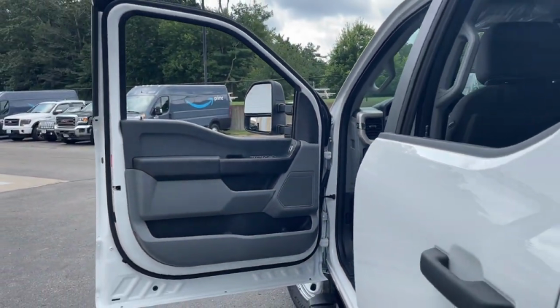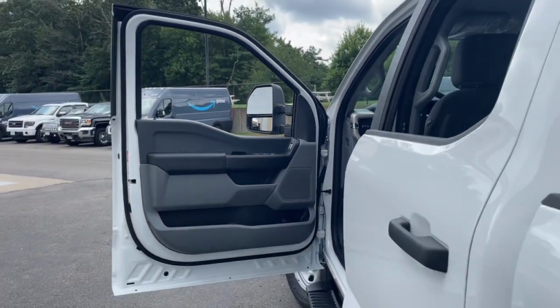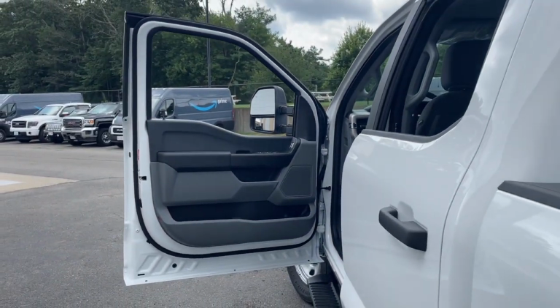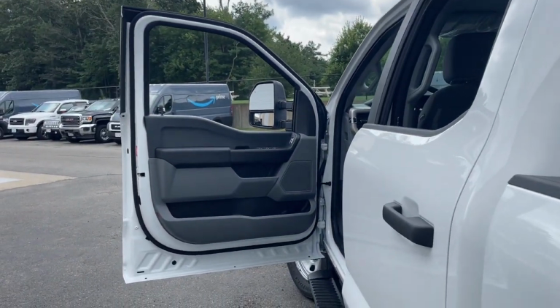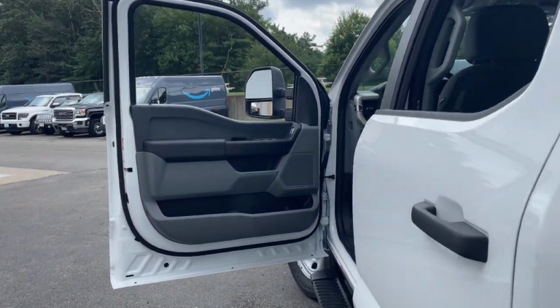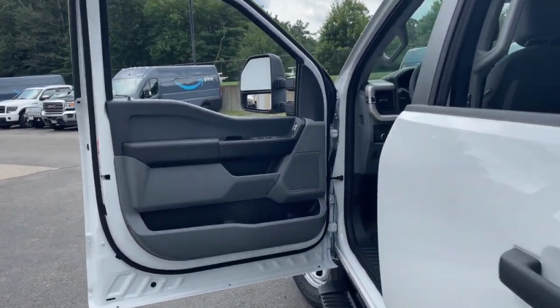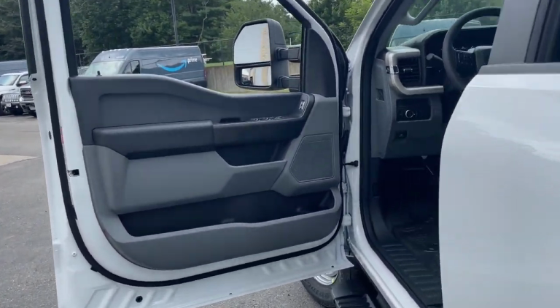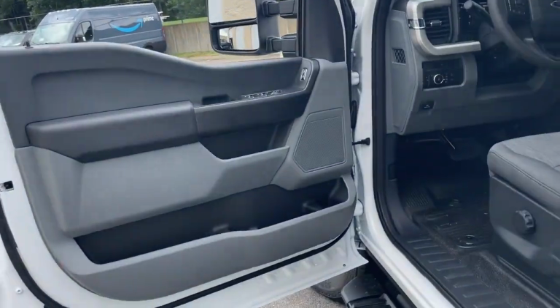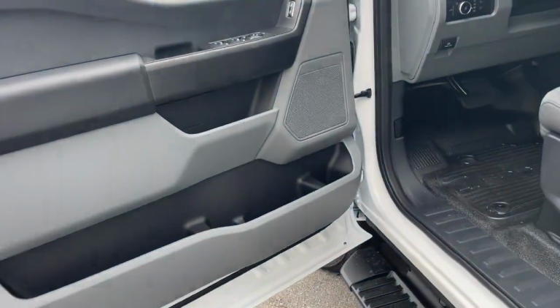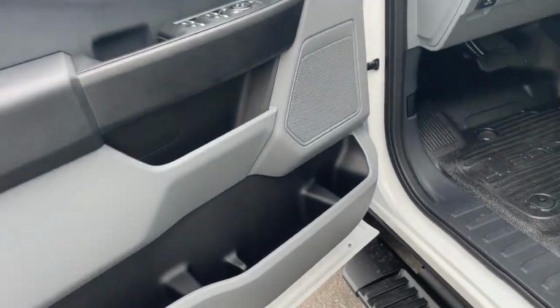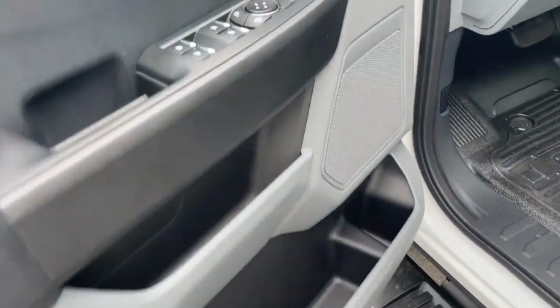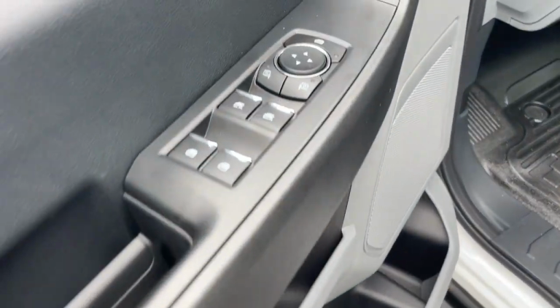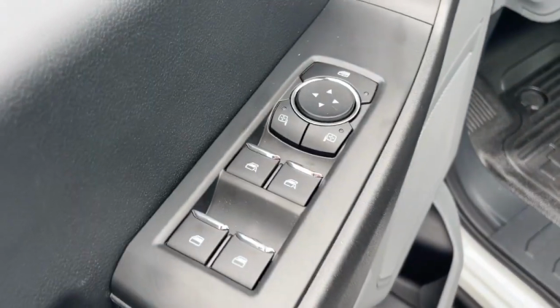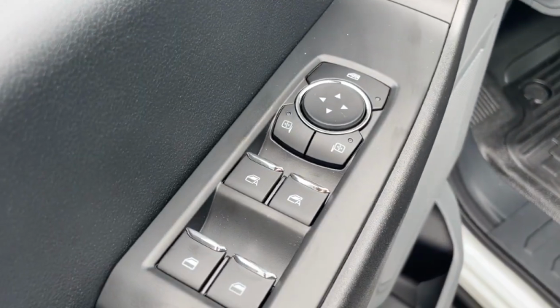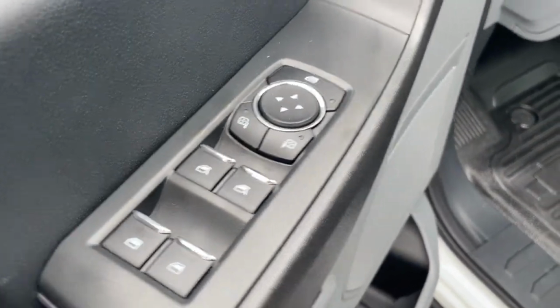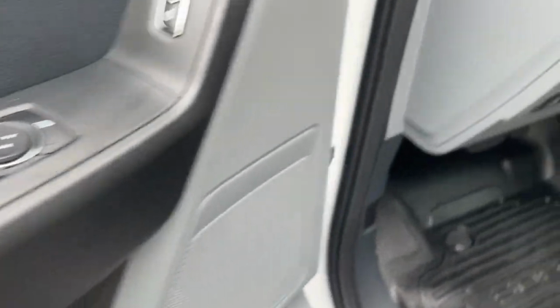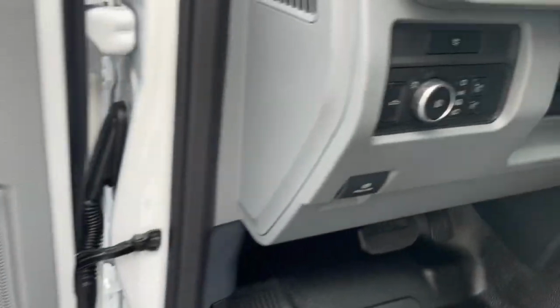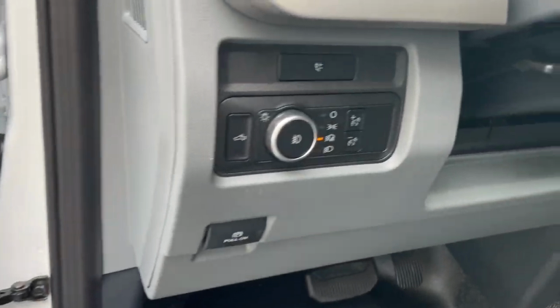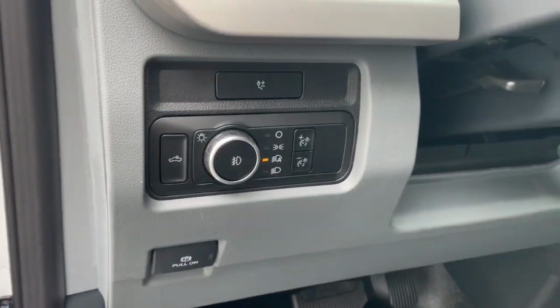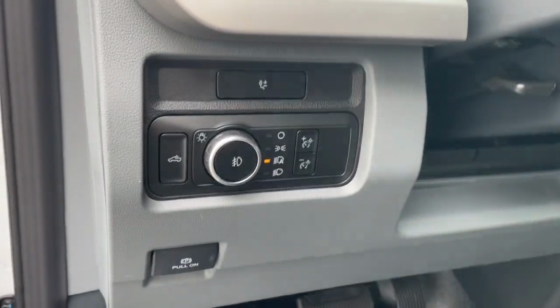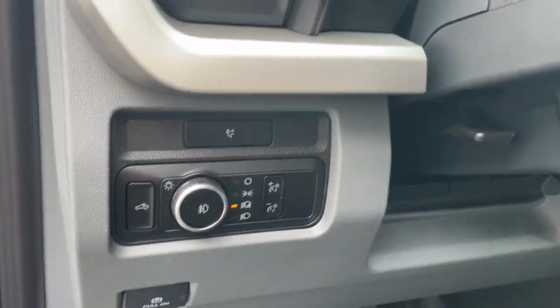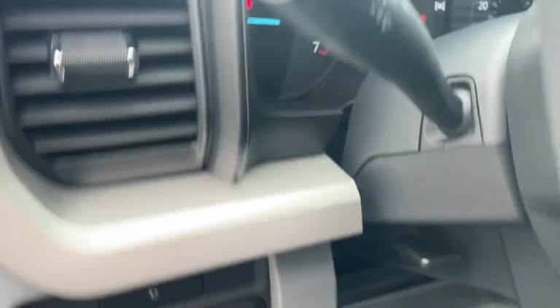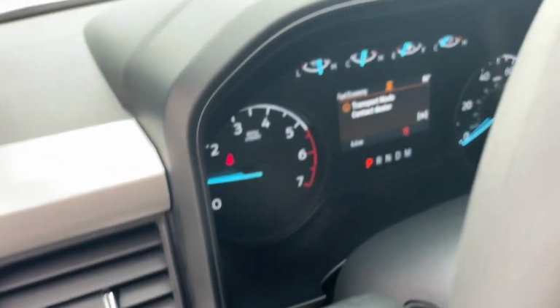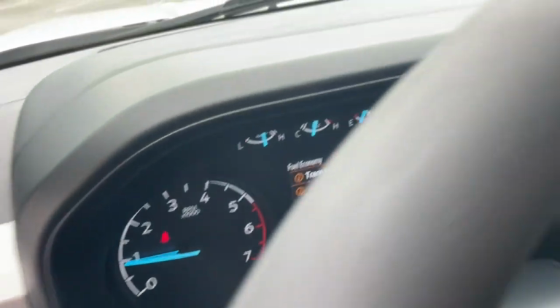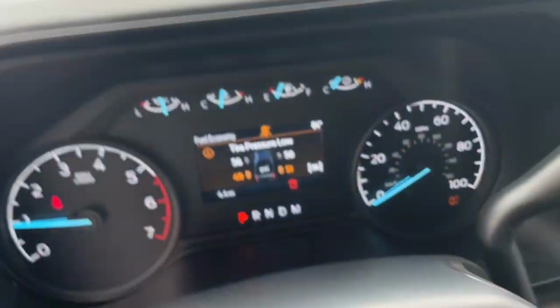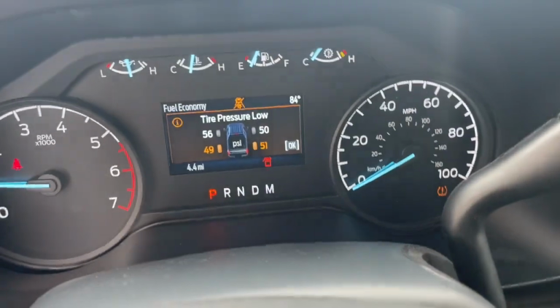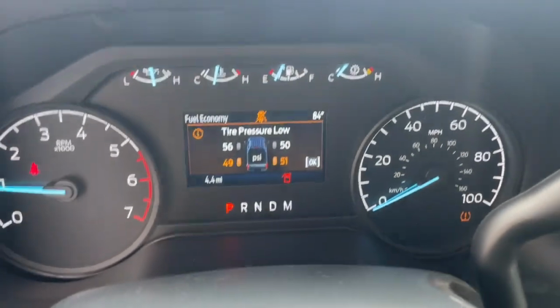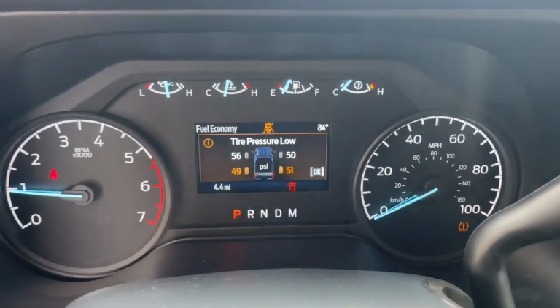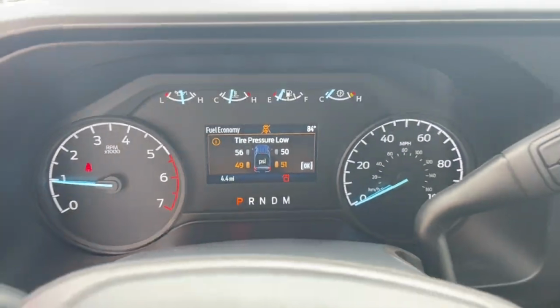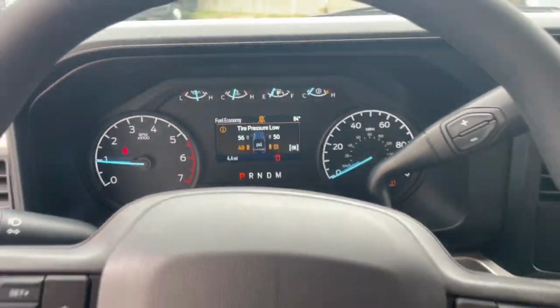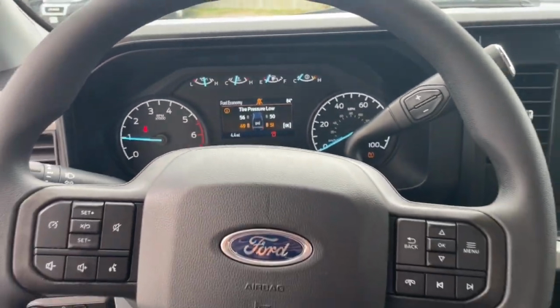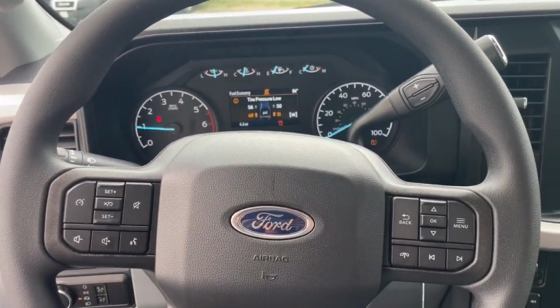These are just some of the great options this vehicle comes with: Apple CarPlay and/or Android Auto, Pre-Collision System, Keyless Entry, Backup Camera, and Heated Mirrors.